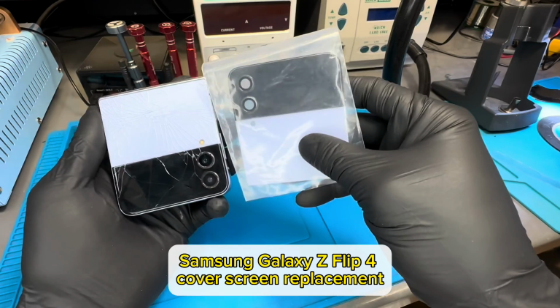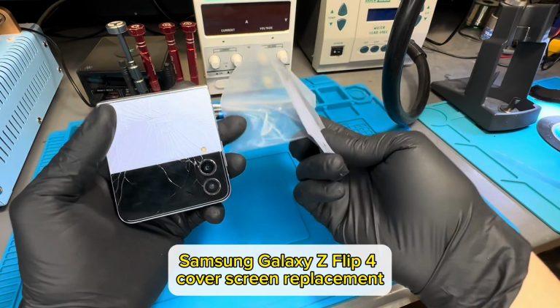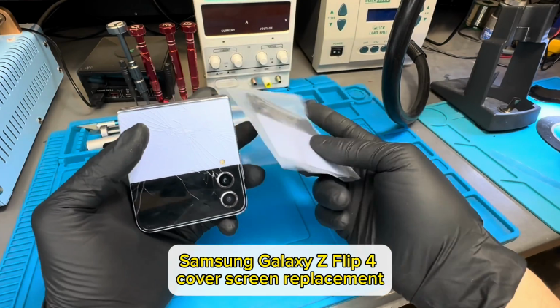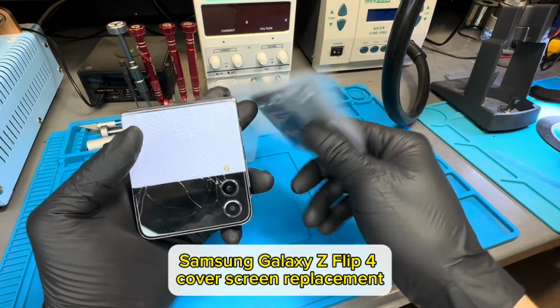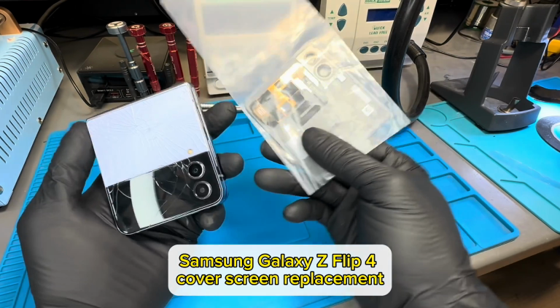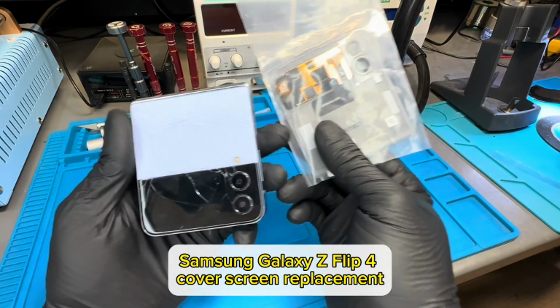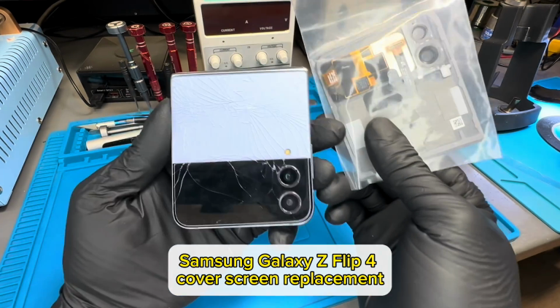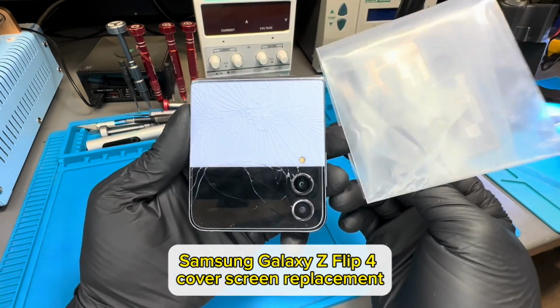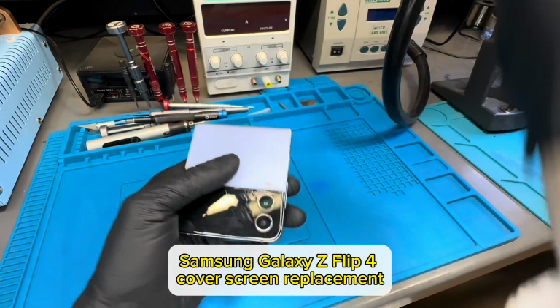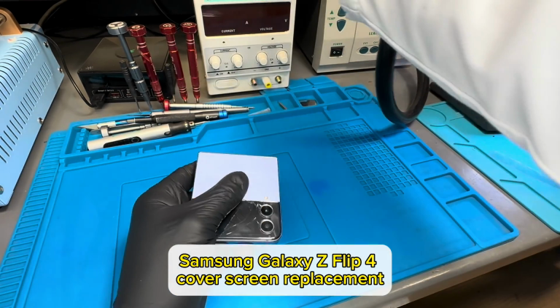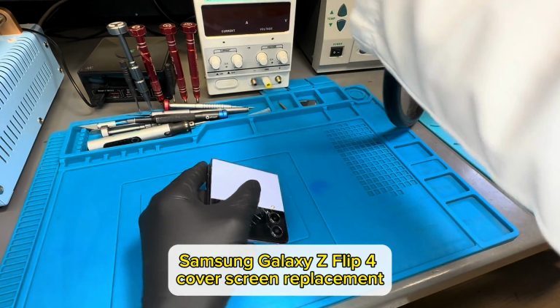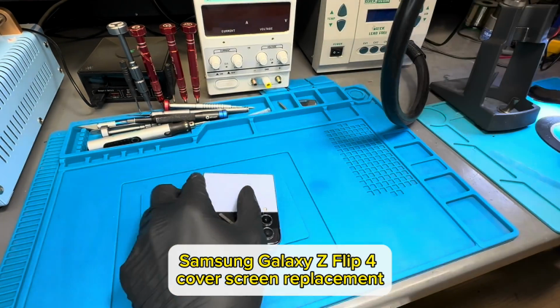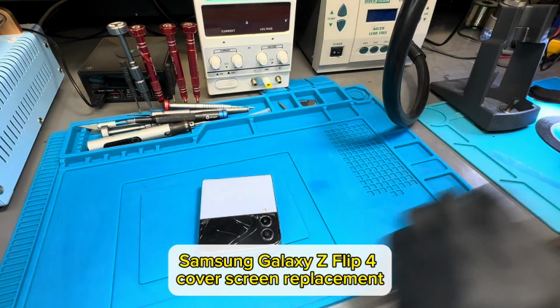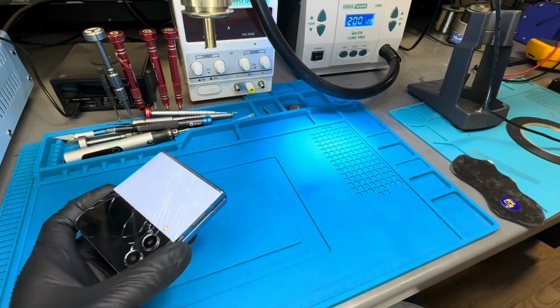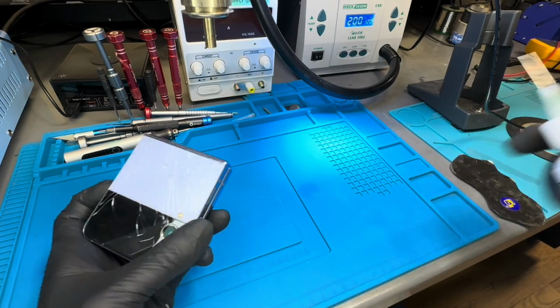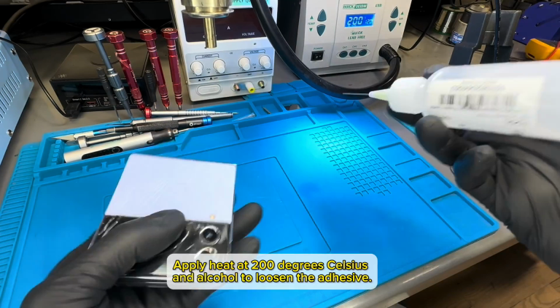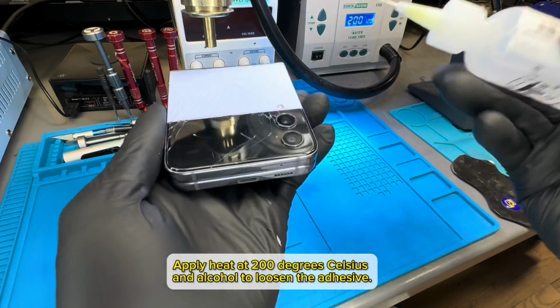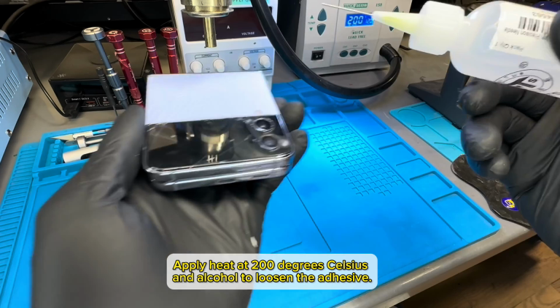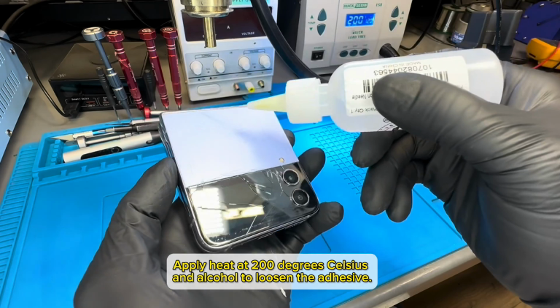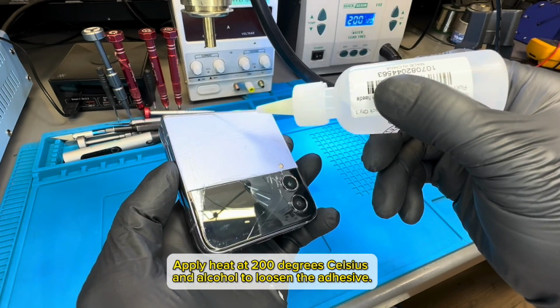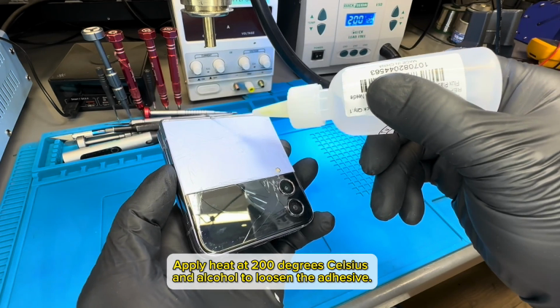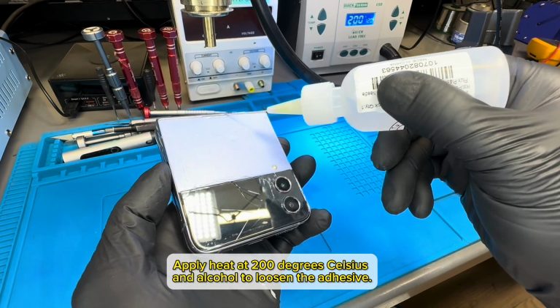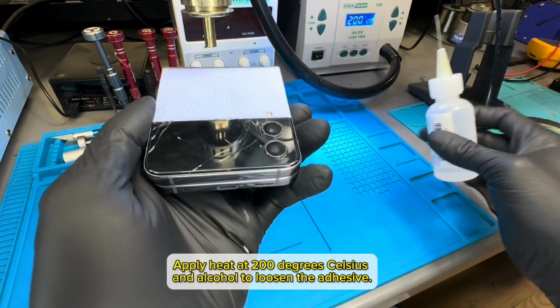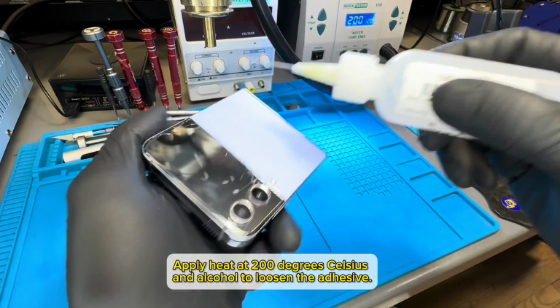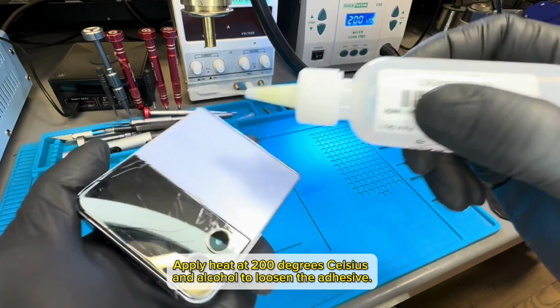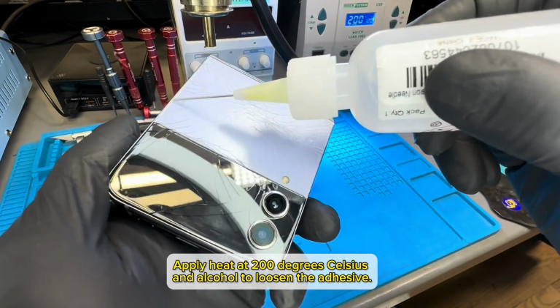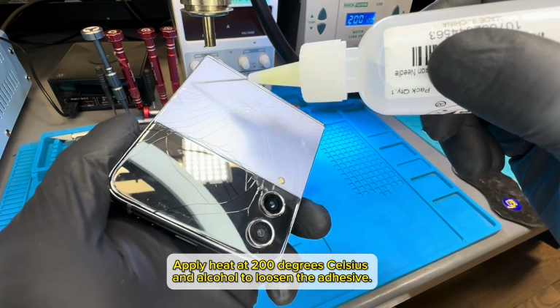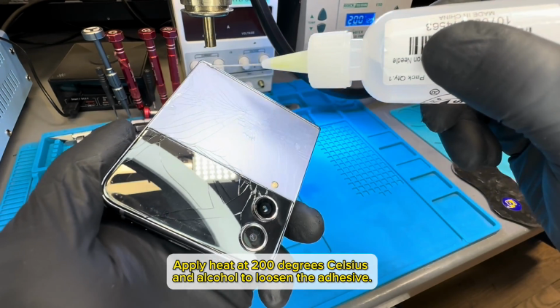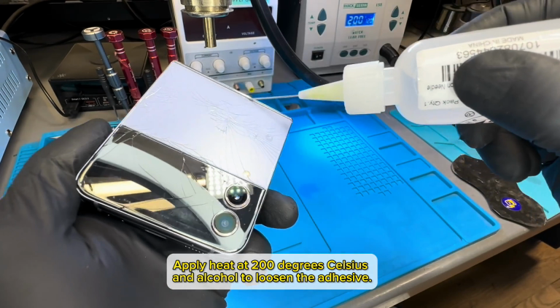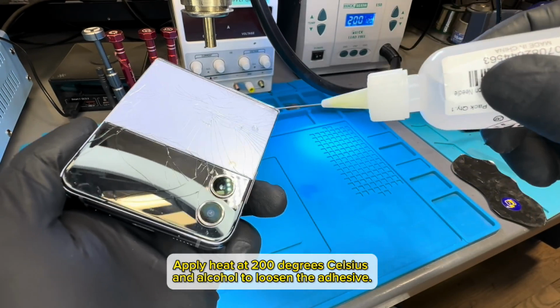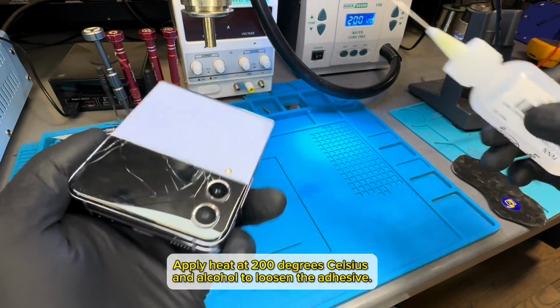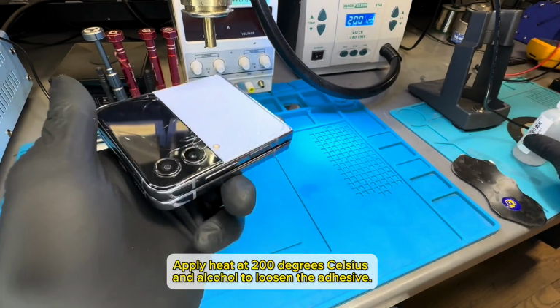Samsung Galaxy Z Flip 4 Cover Screen Replacement. Apply heat at 200 degrees Celsius and alcohol to loosen the adhesive.